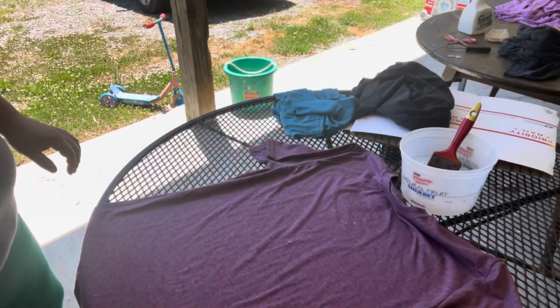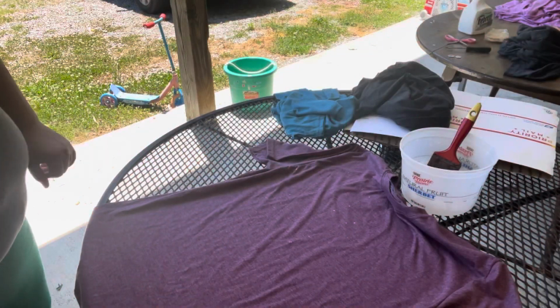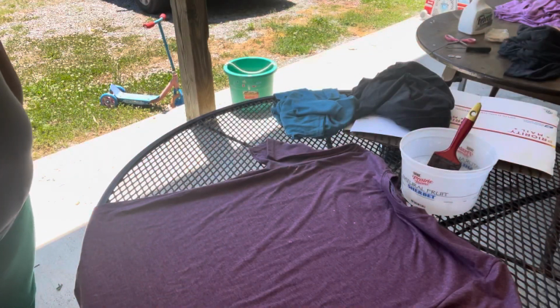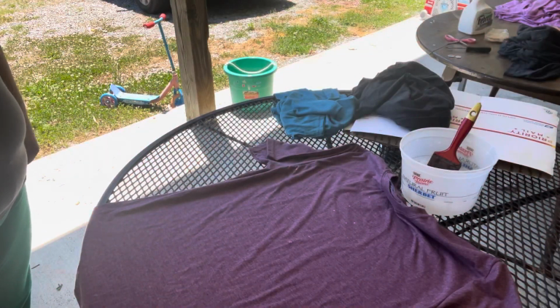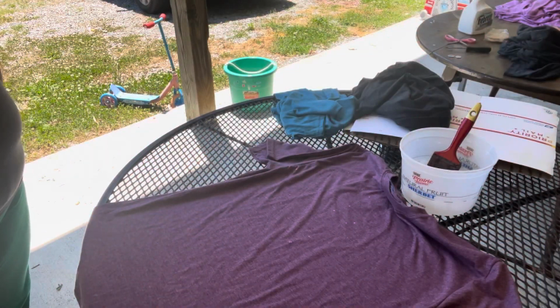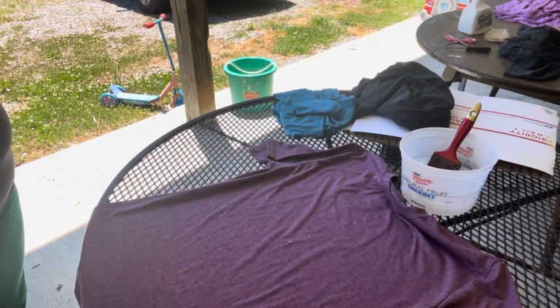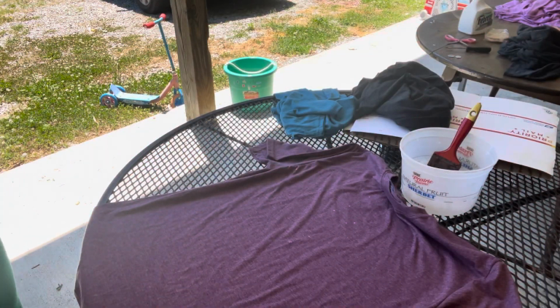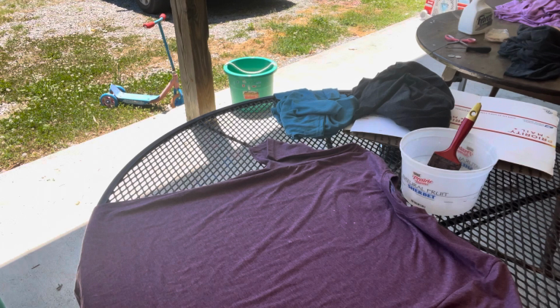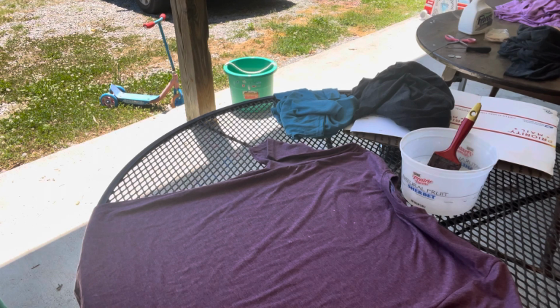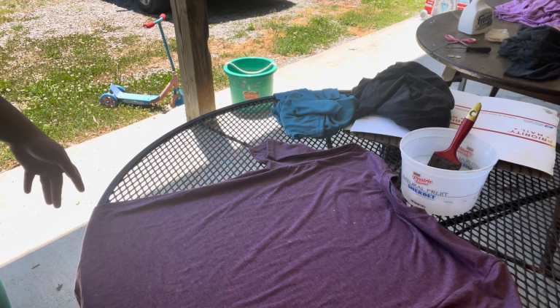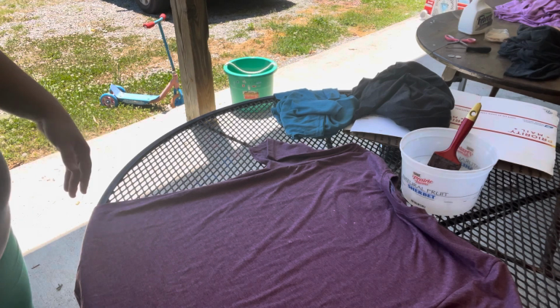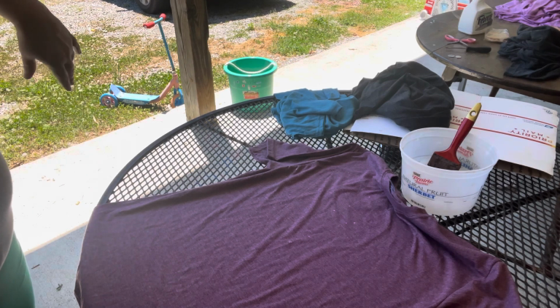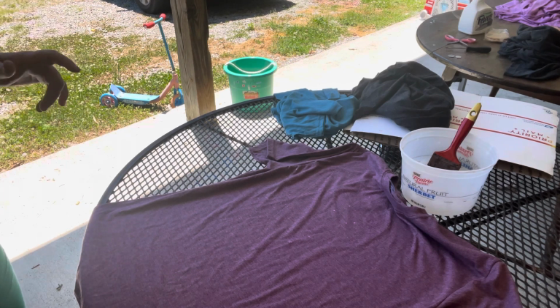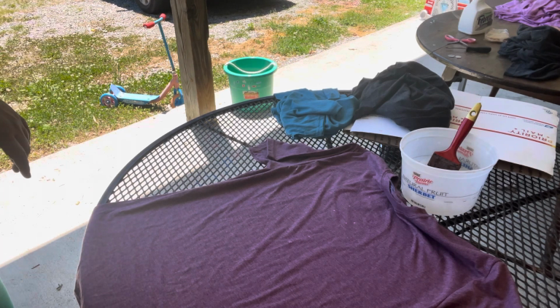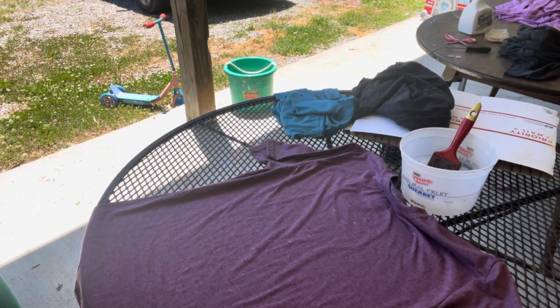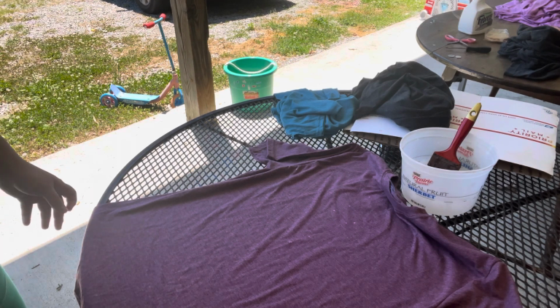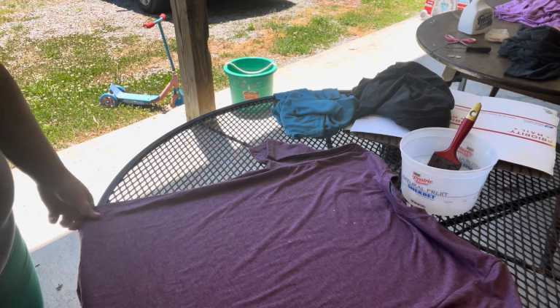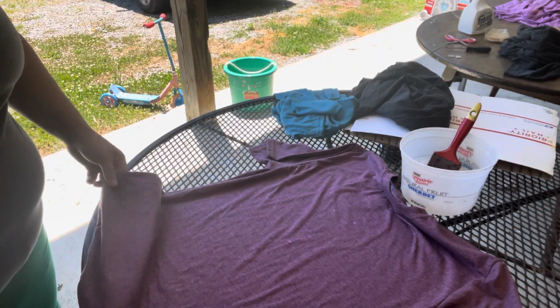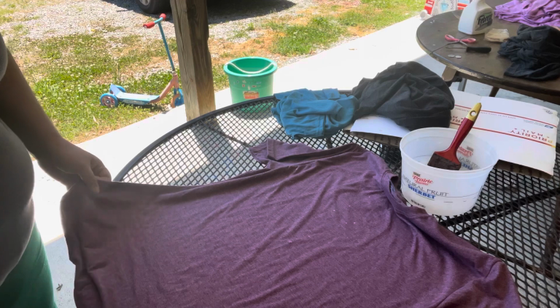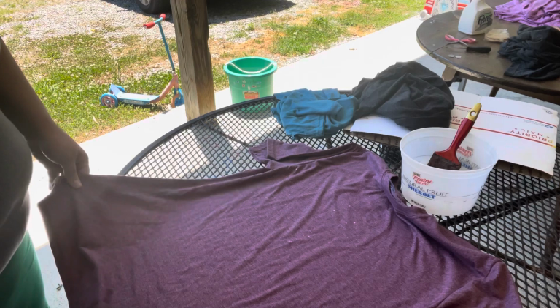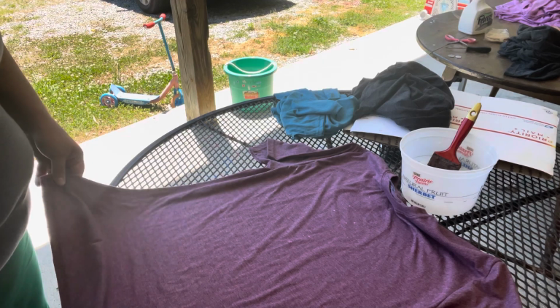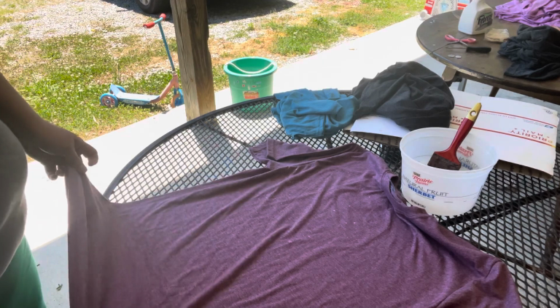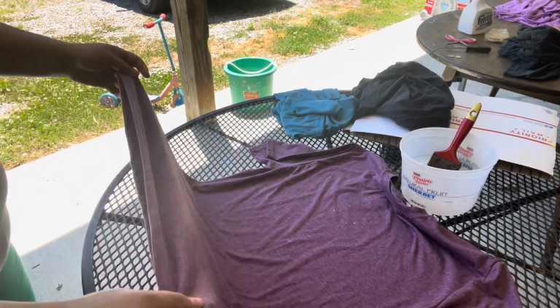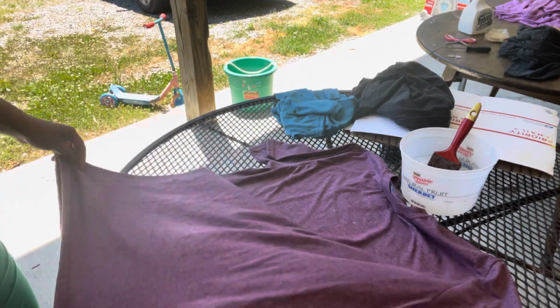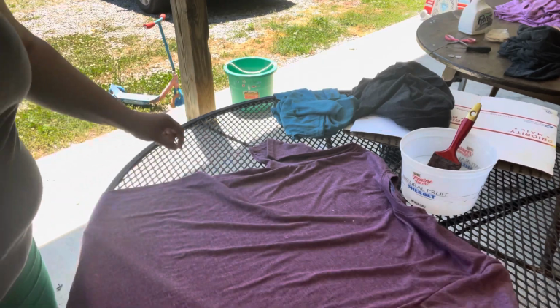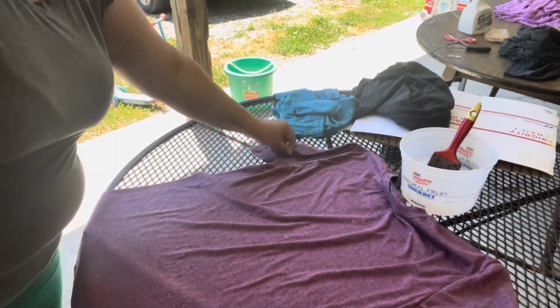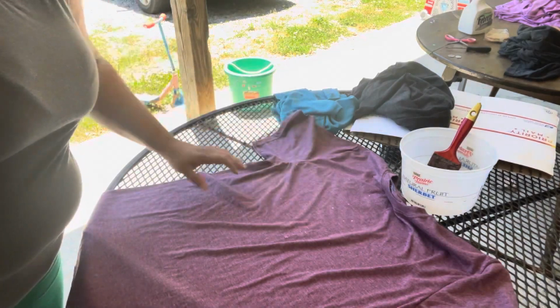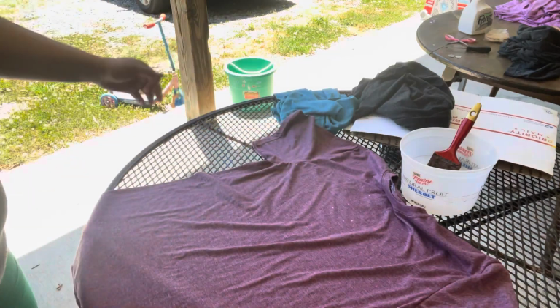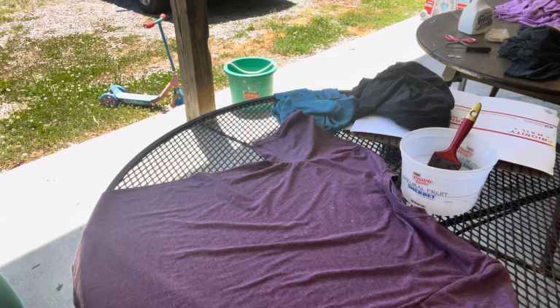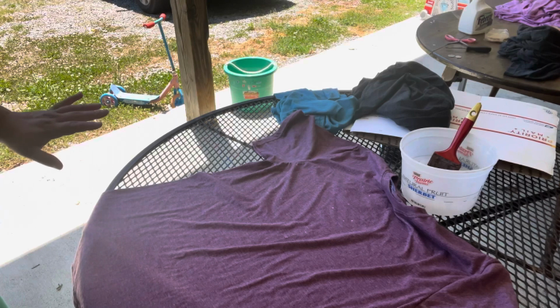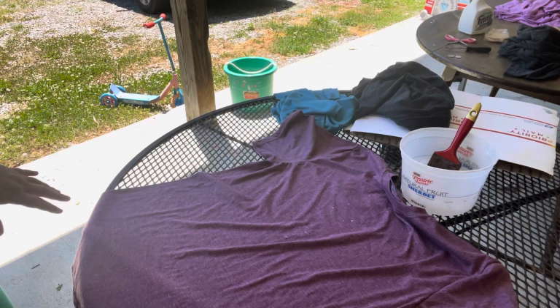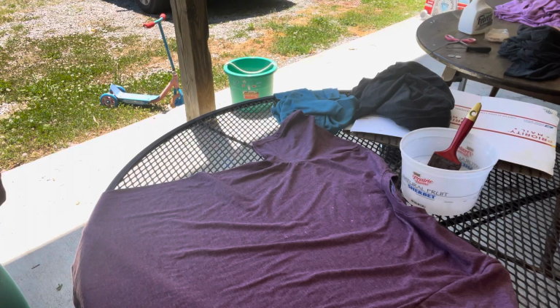This is going to be probably the most simple technique that we did besides spraying the dots. And this will give you a great outcome on your shirts, make them look like they've been professionally done, and it's probably the easiest thing to do.